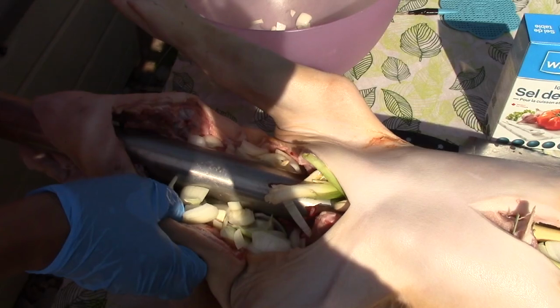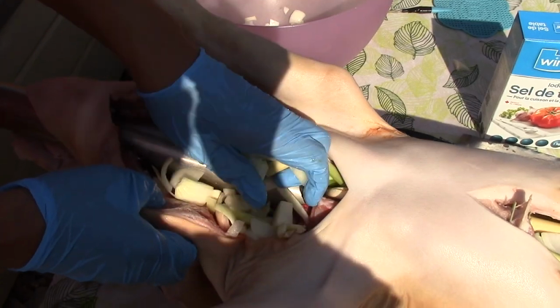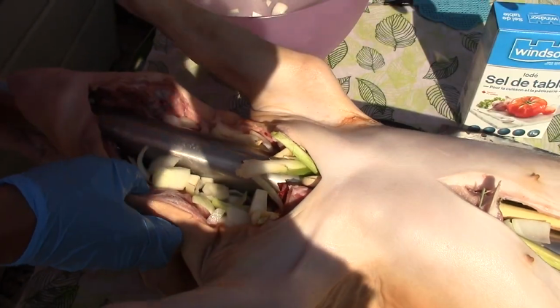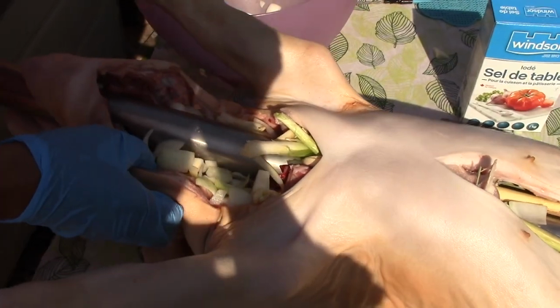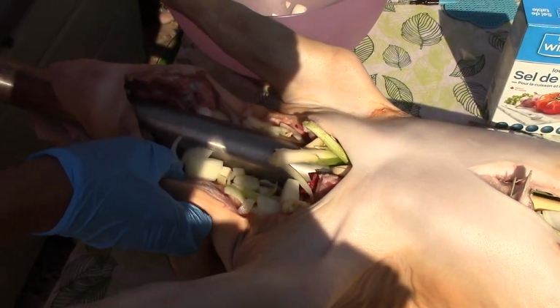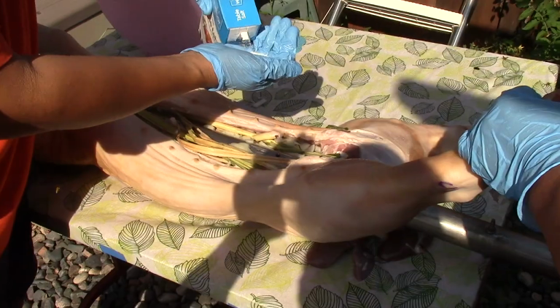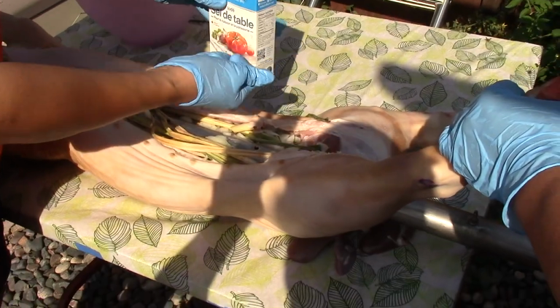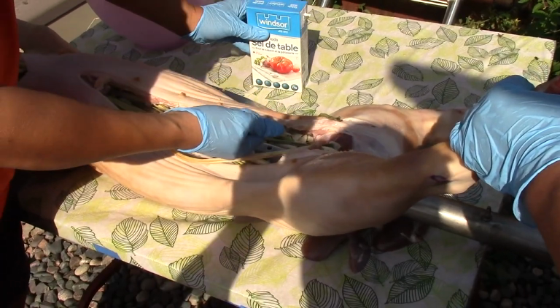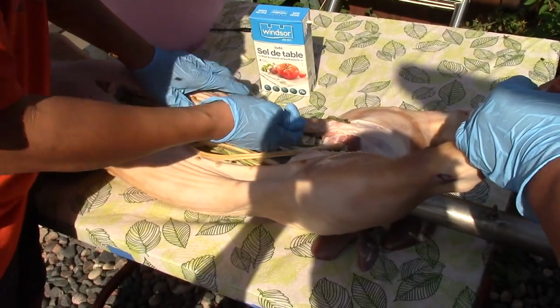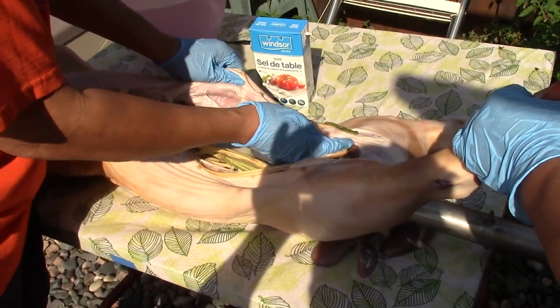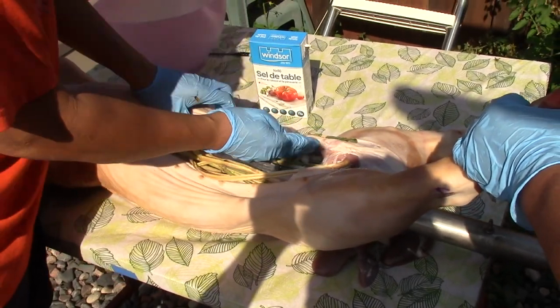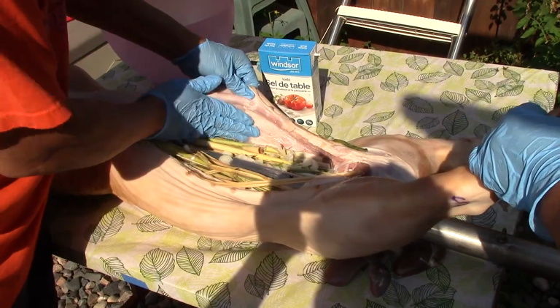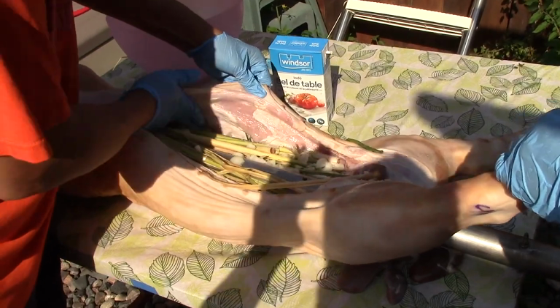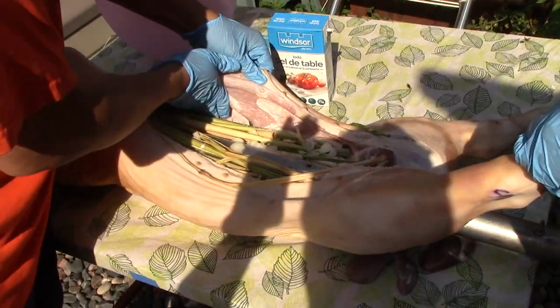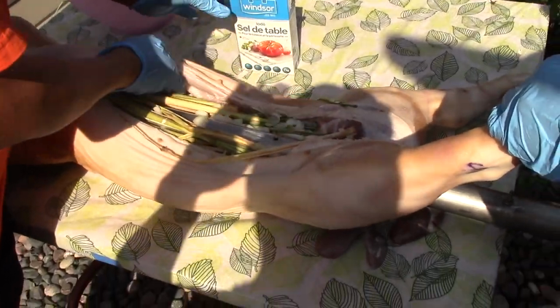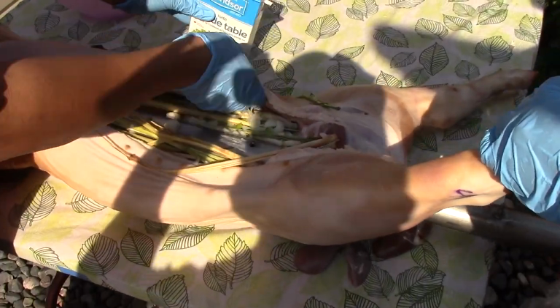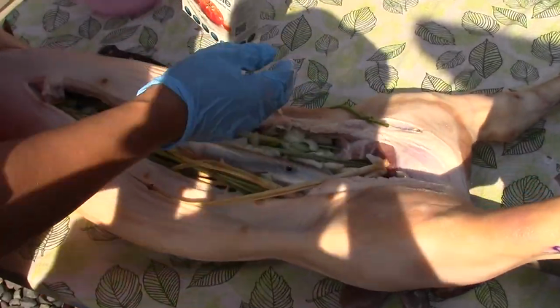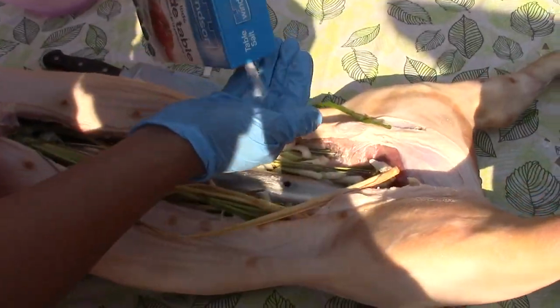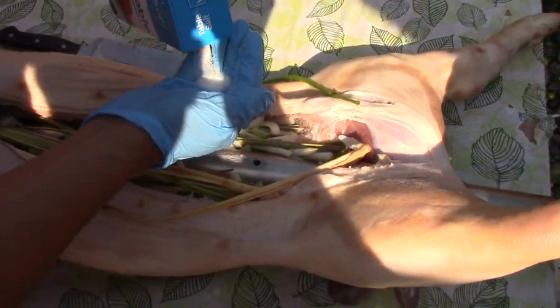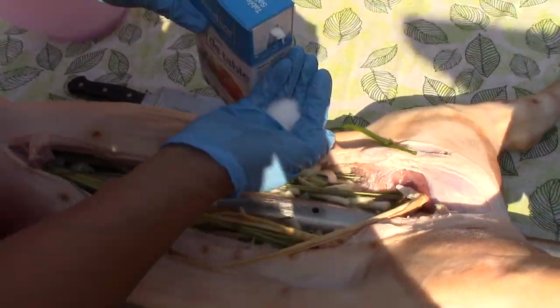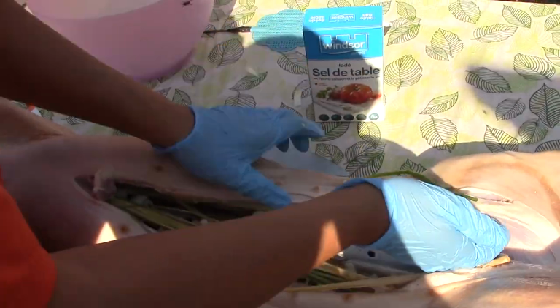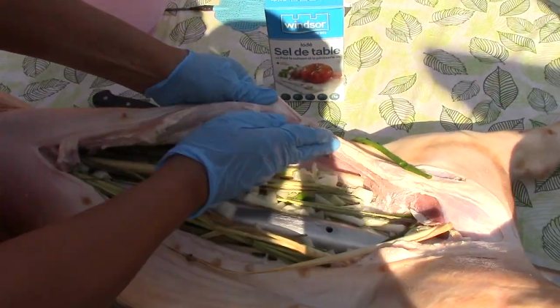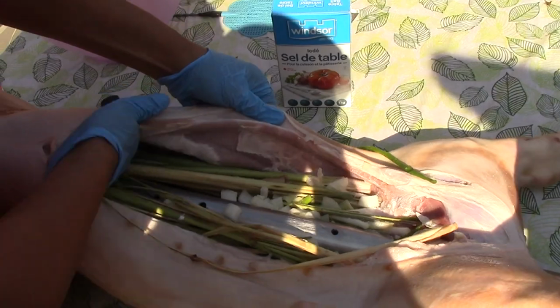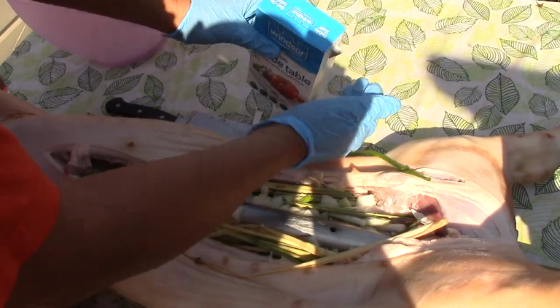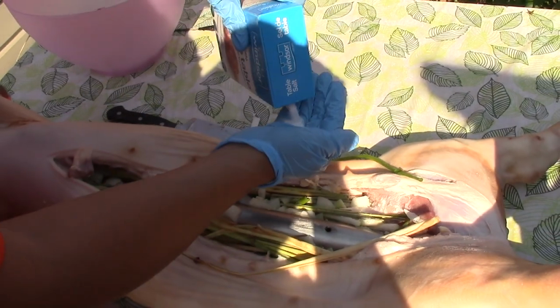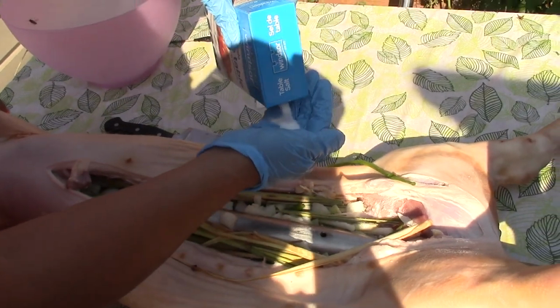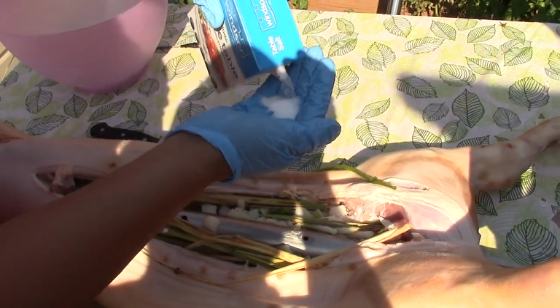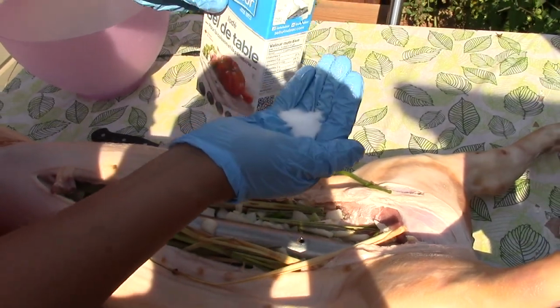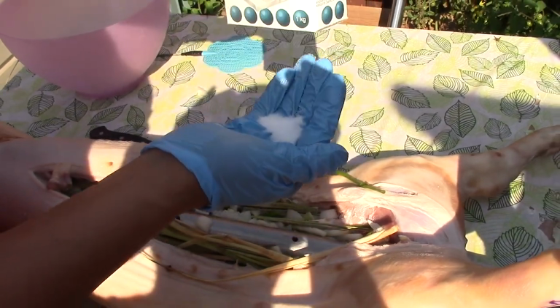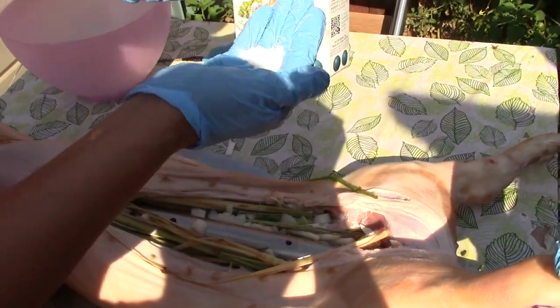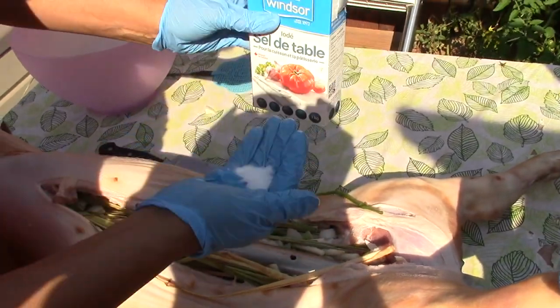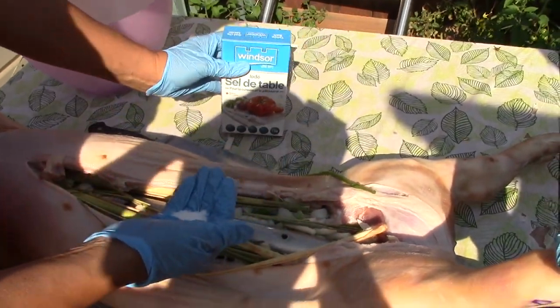Europeans make a good pig roast as well. I usually put the salt in before all the other ingredients, but that's still okay. We're going to end up using at least half the container of salt.